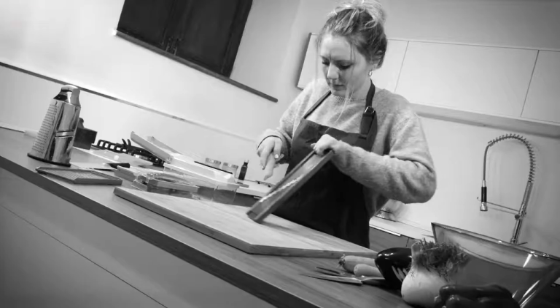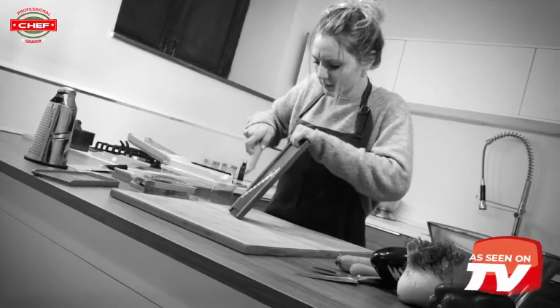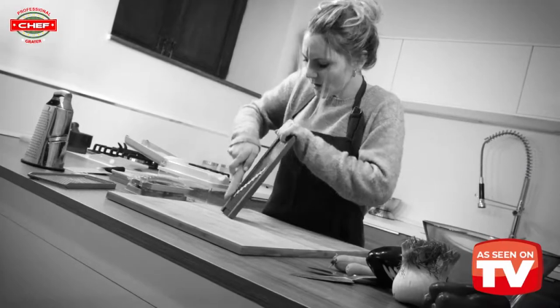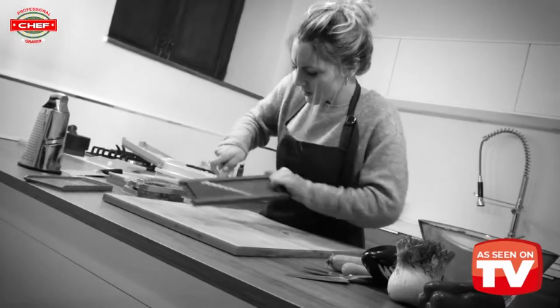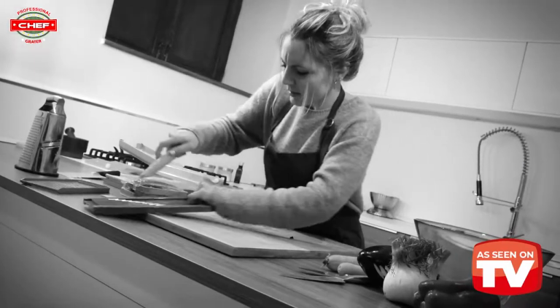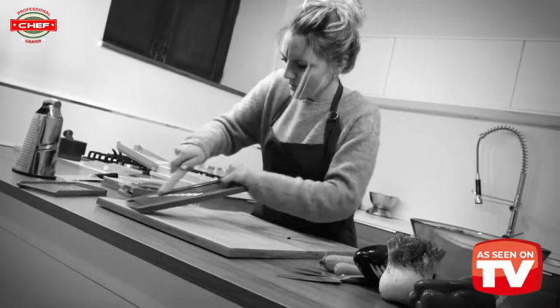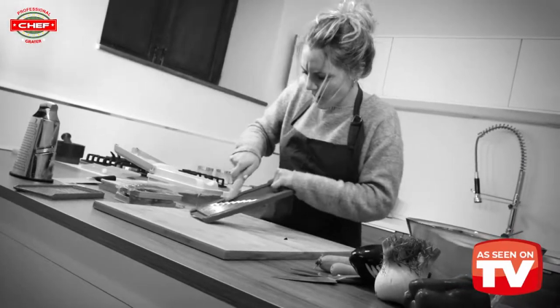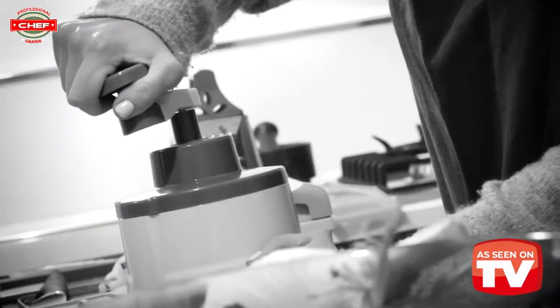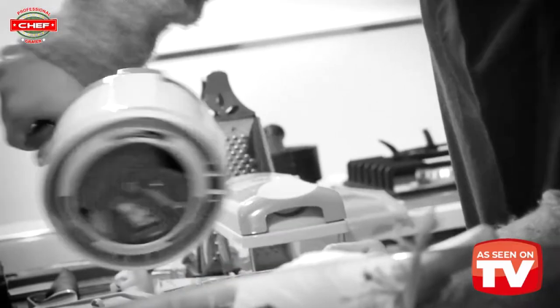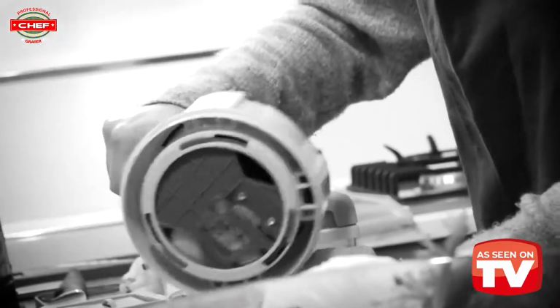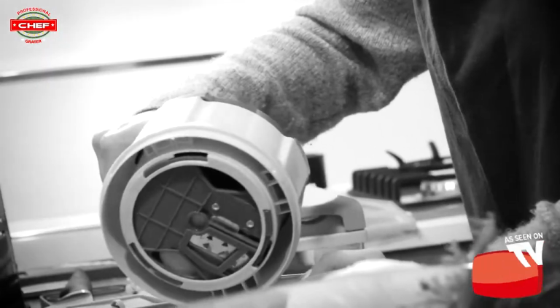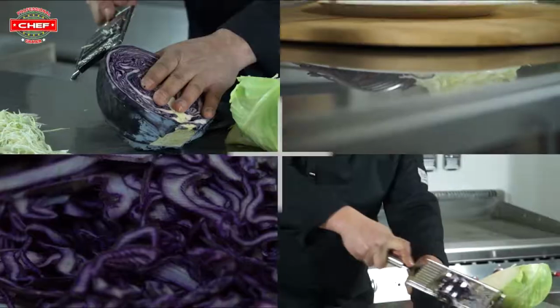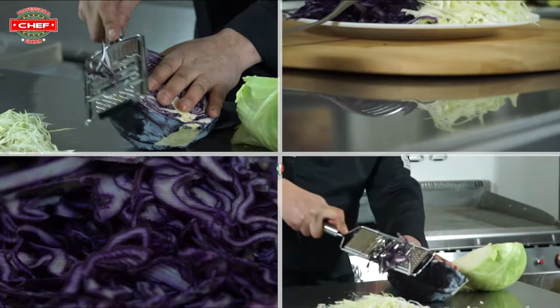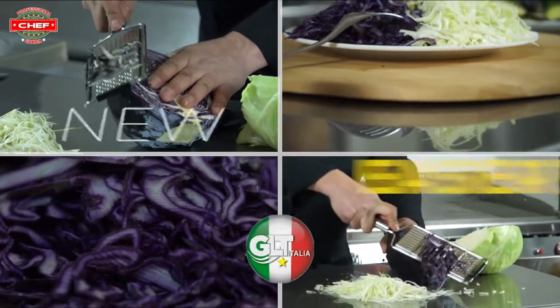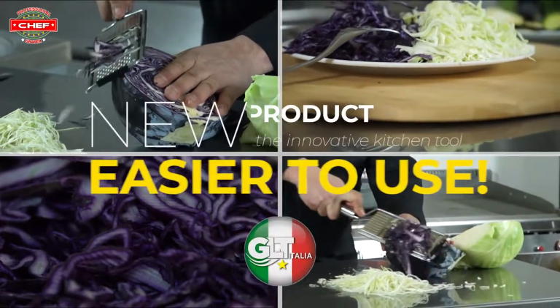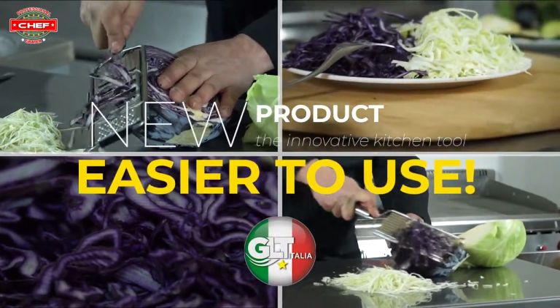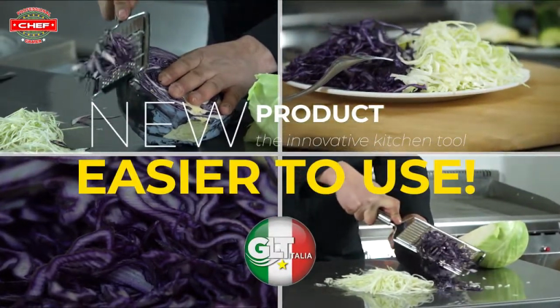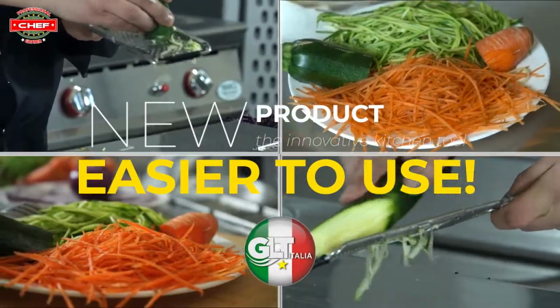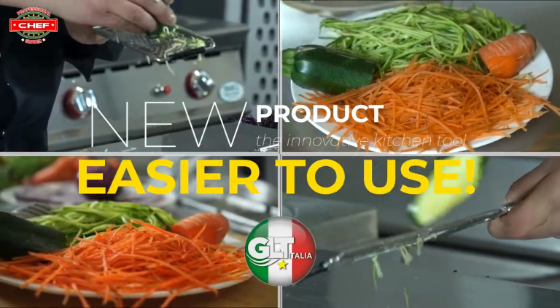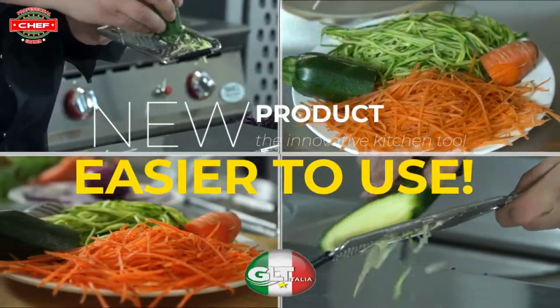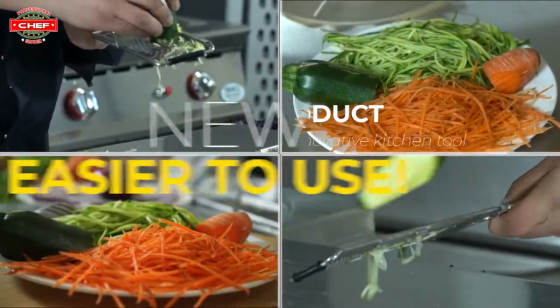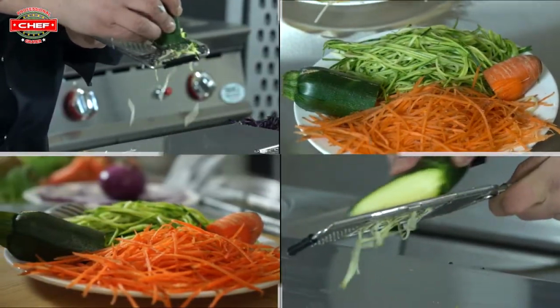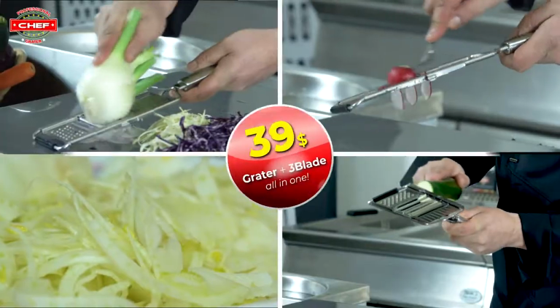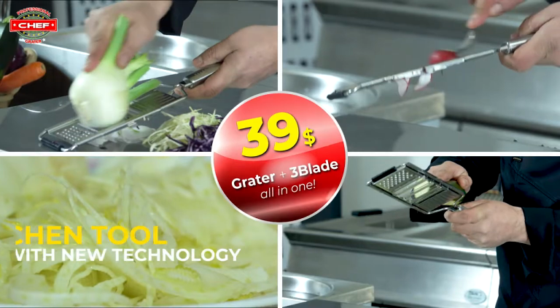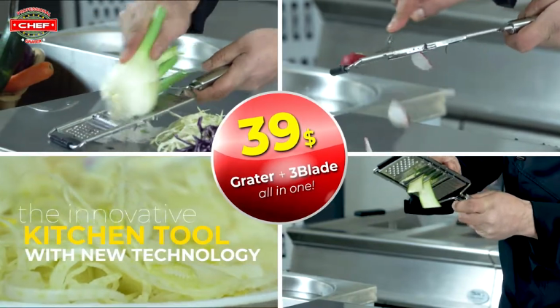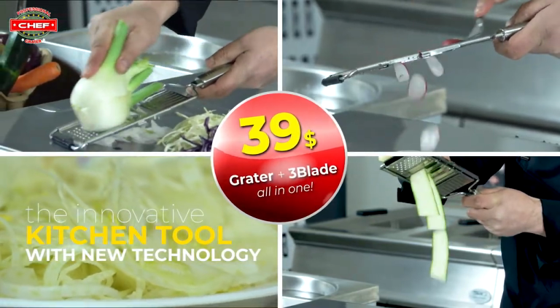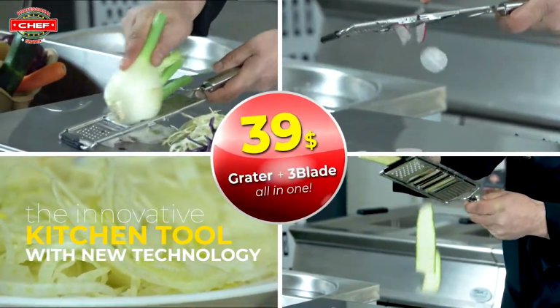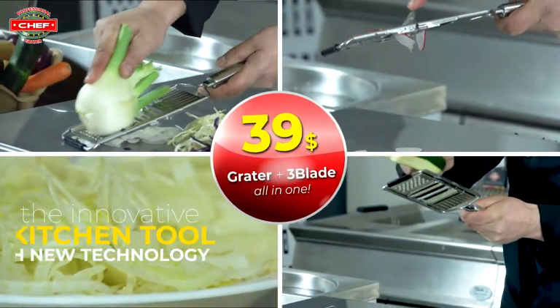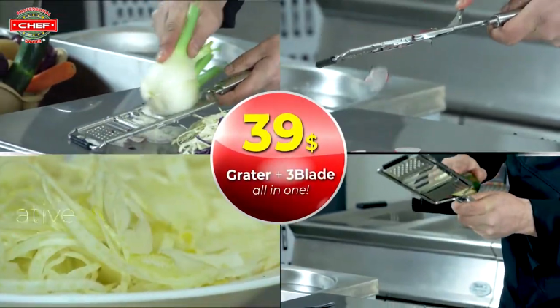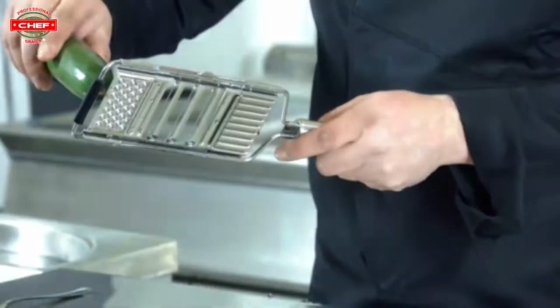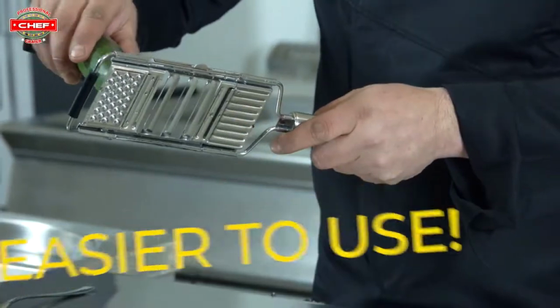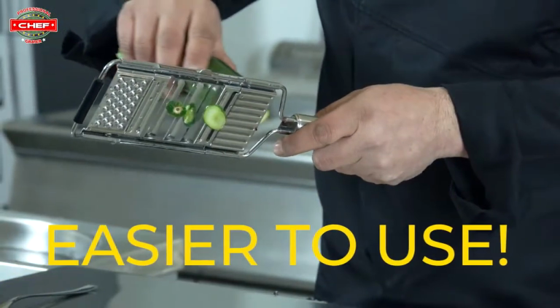Are you tired of wasting hours of your time every day slicing and chopping the old way? Finally, you don't have to anymore. We present to you a new product: the Innative Kitchen Tool, now equipped with new technology, even easier to use.